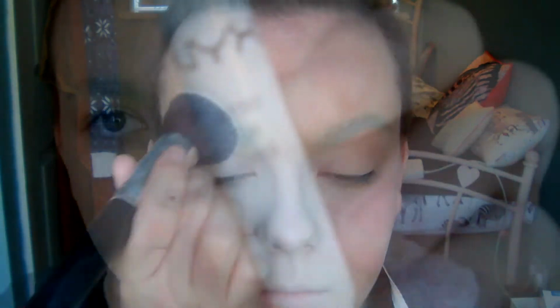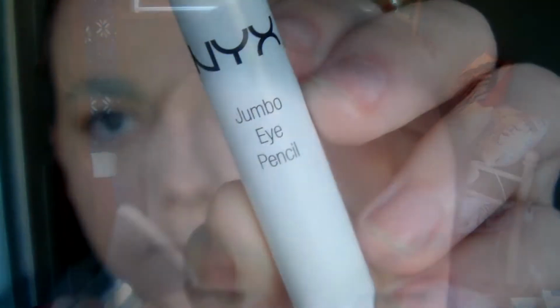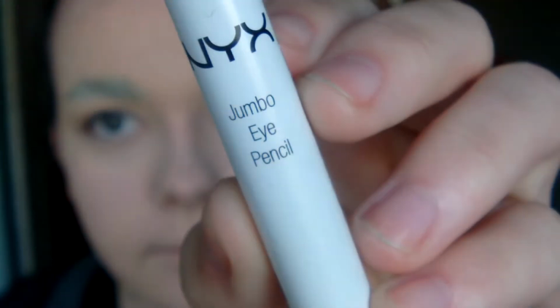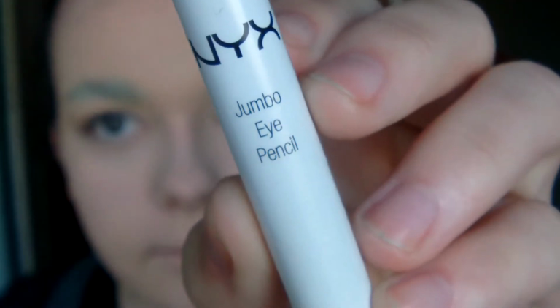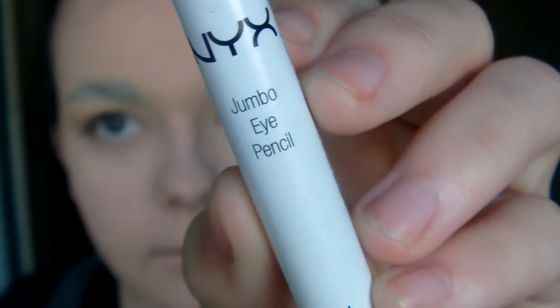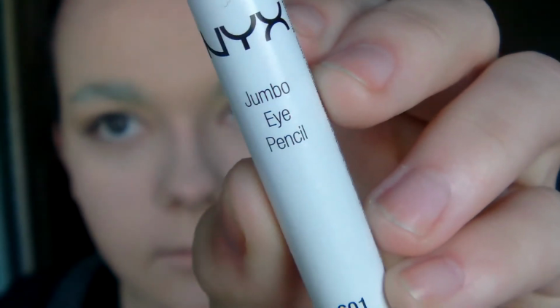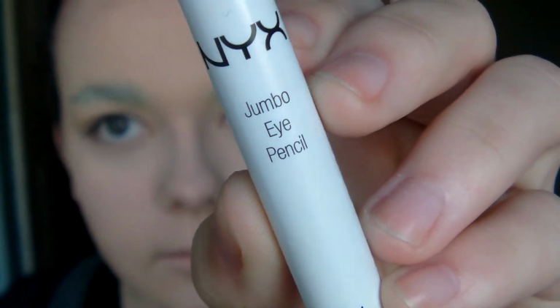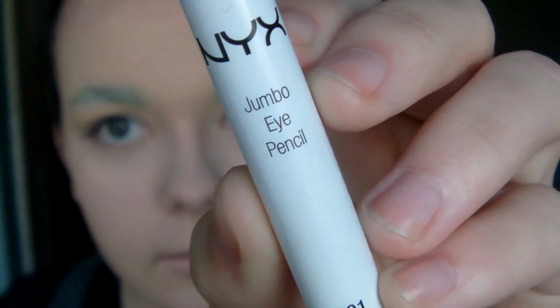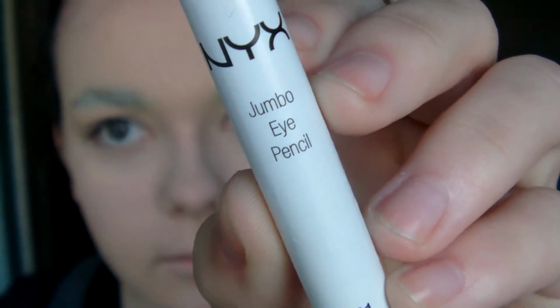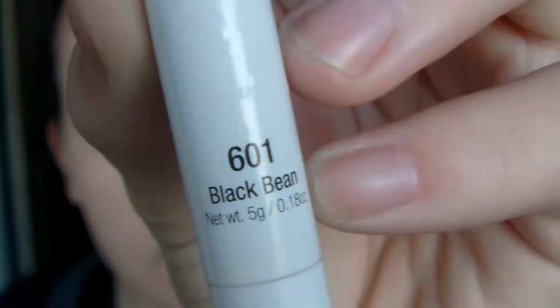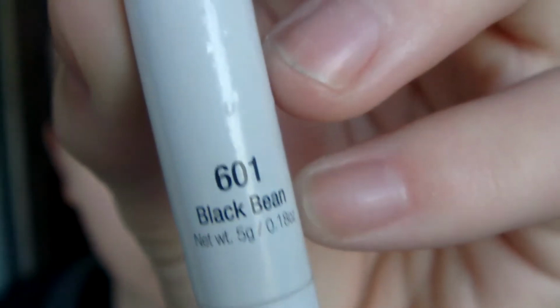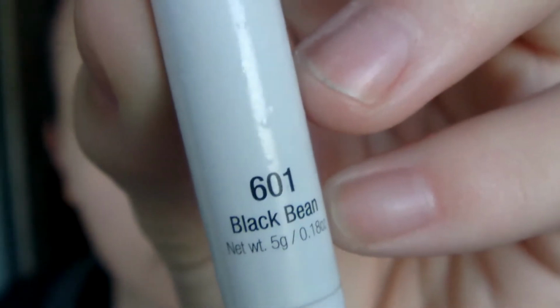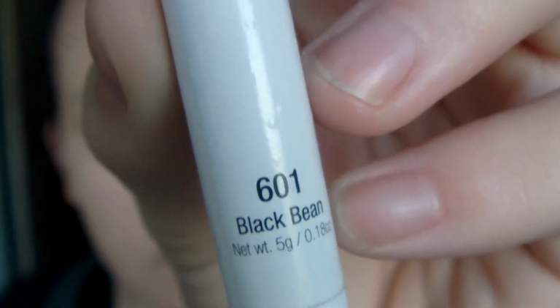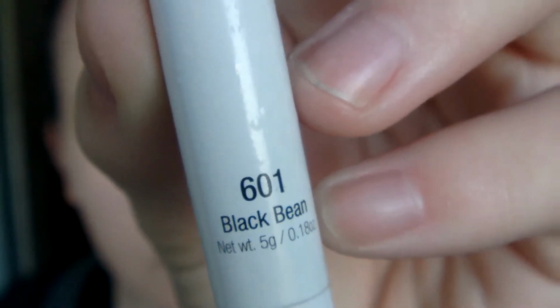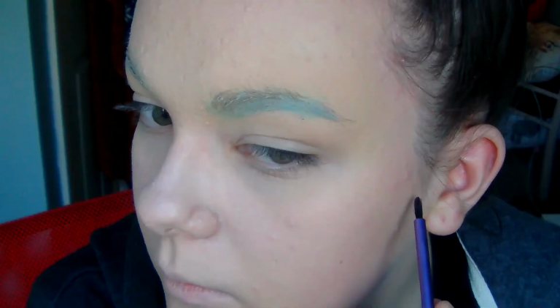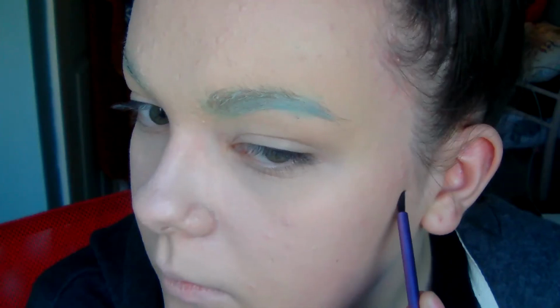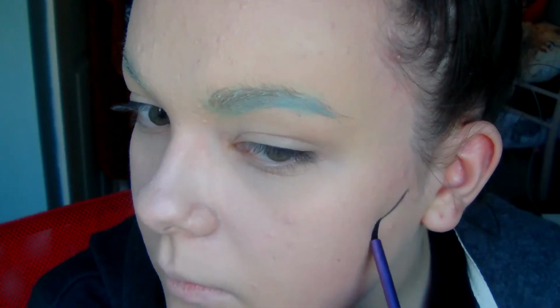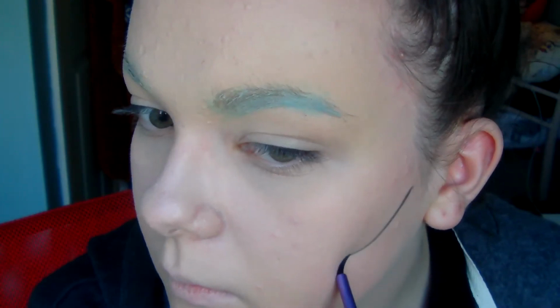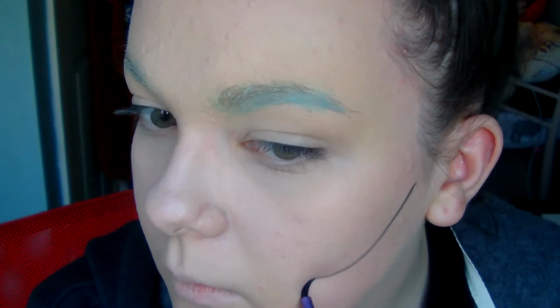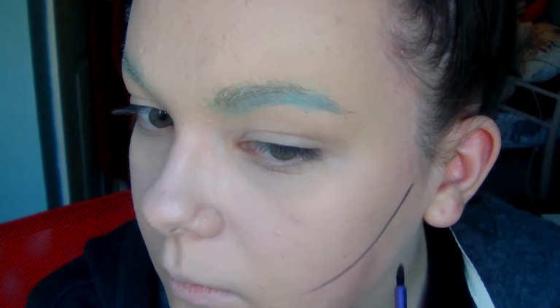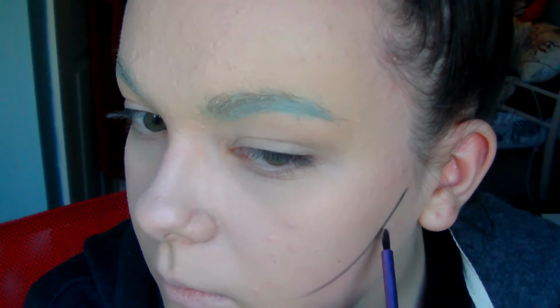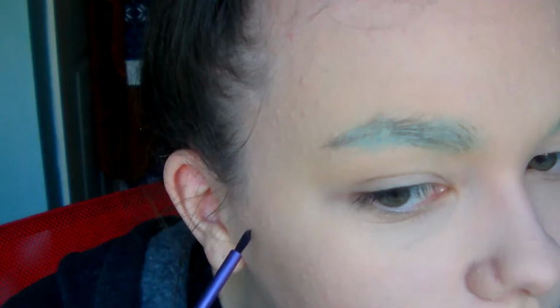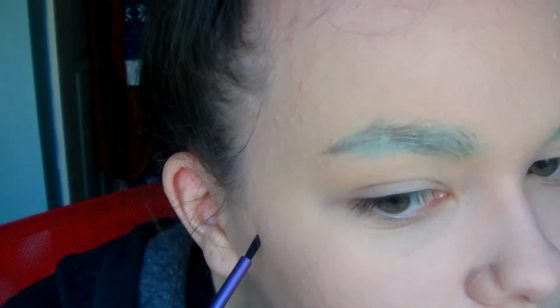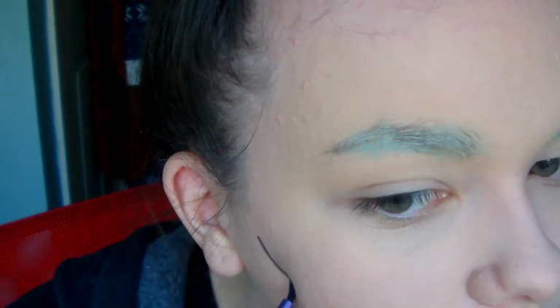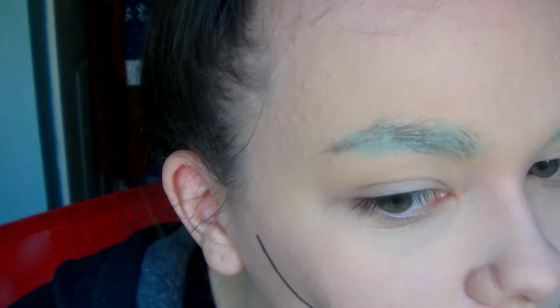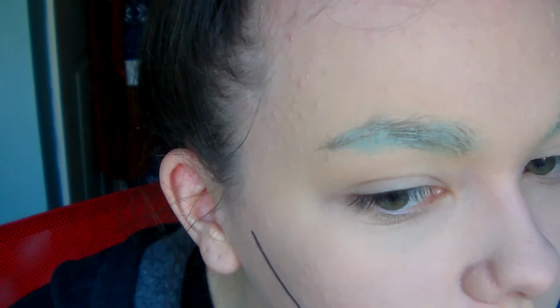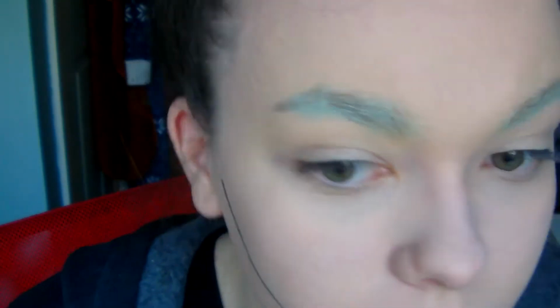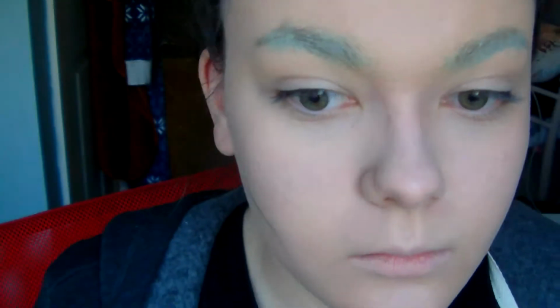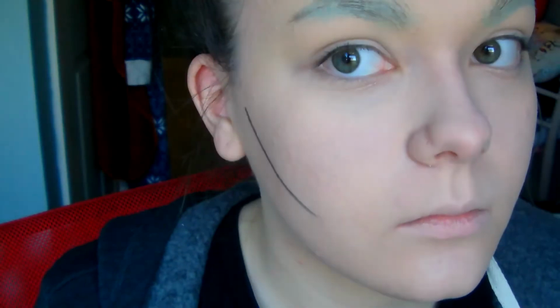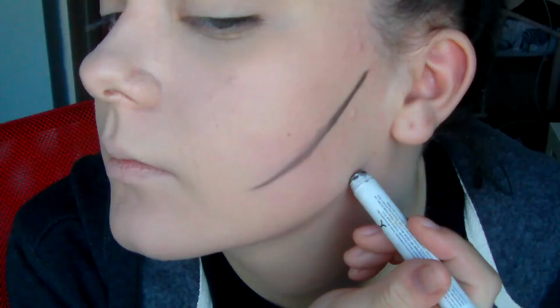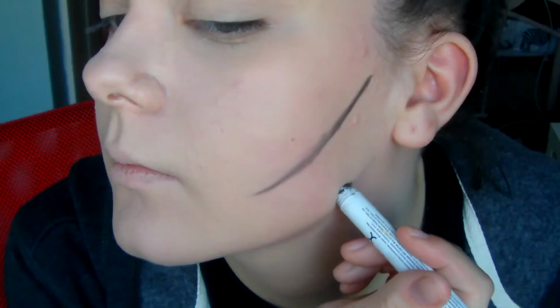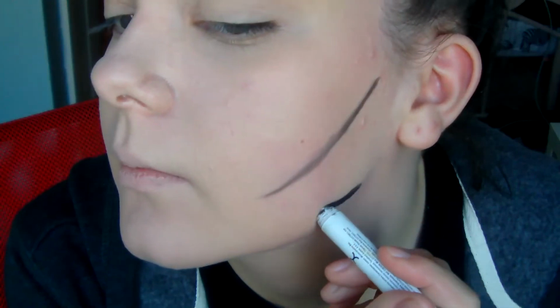I use the NYX Jumbo Eye Pencil in Black Bean to create the cheekbones and also everywhere around my face, like the outline of my face if that makes any sense.